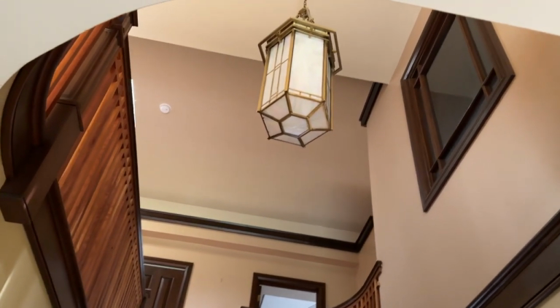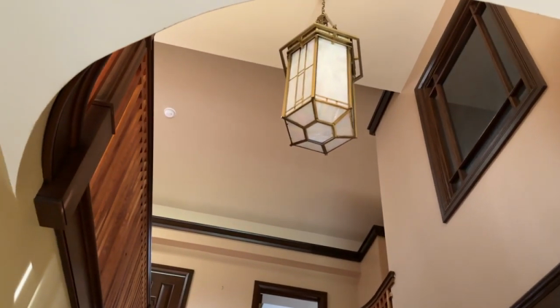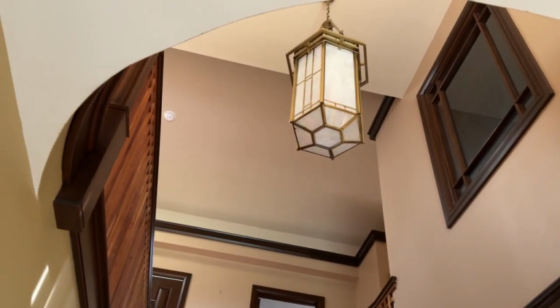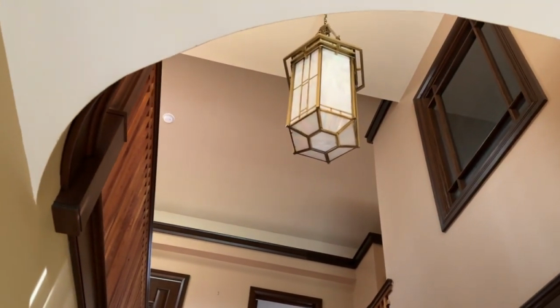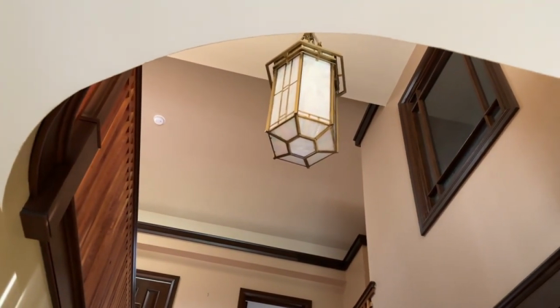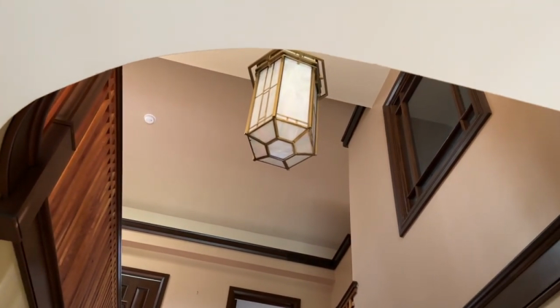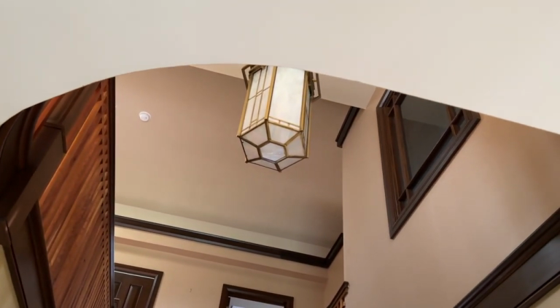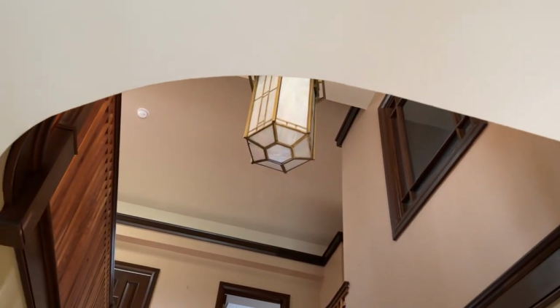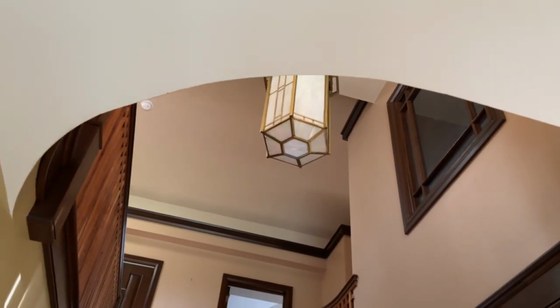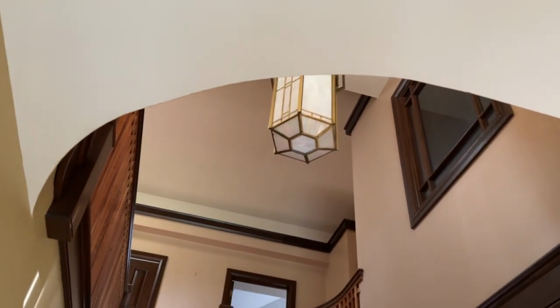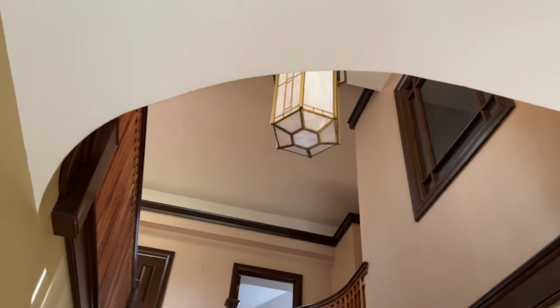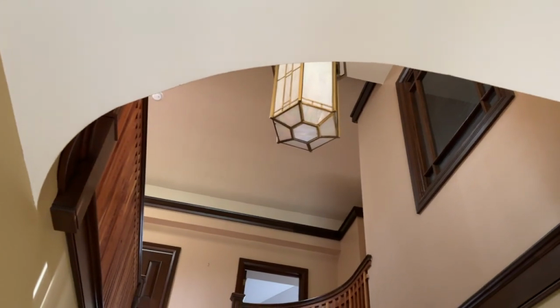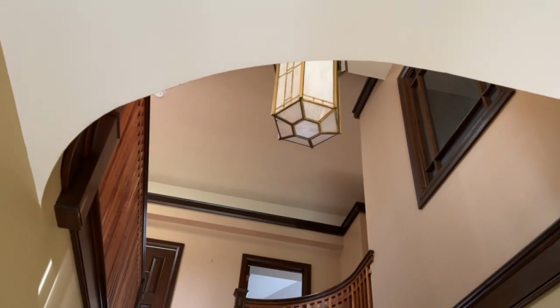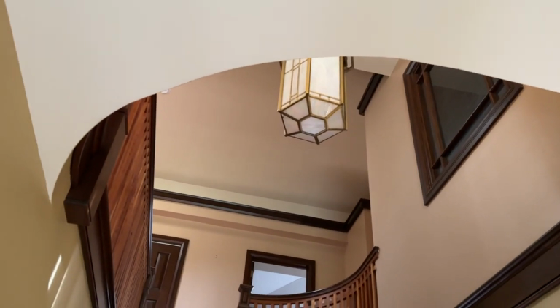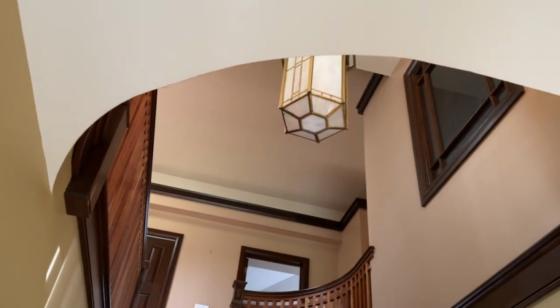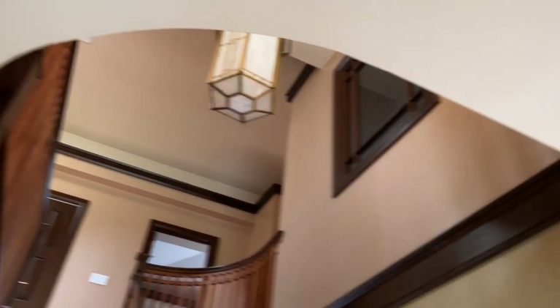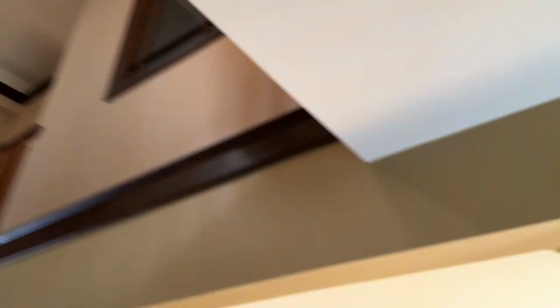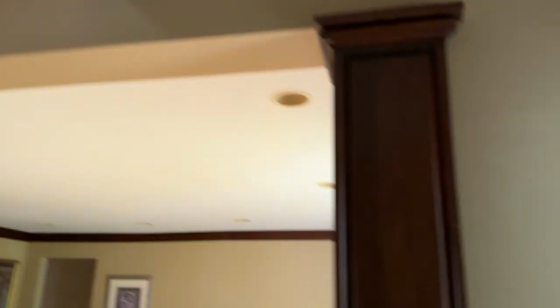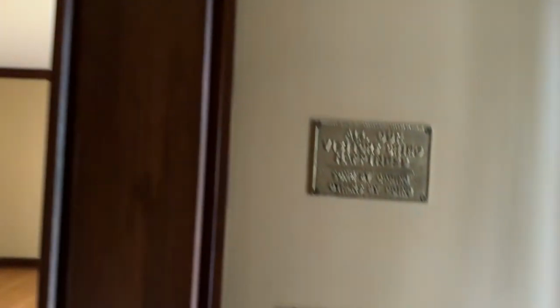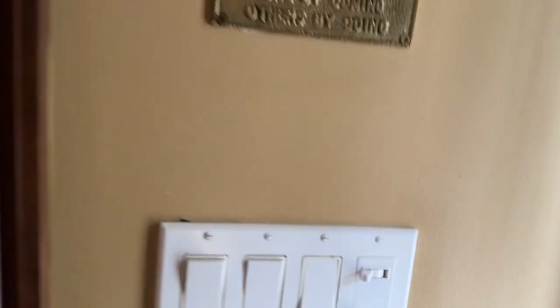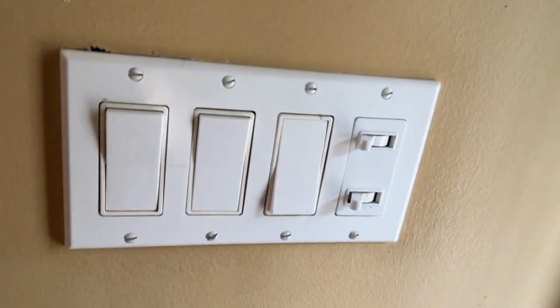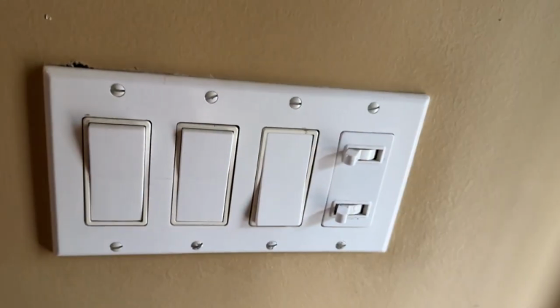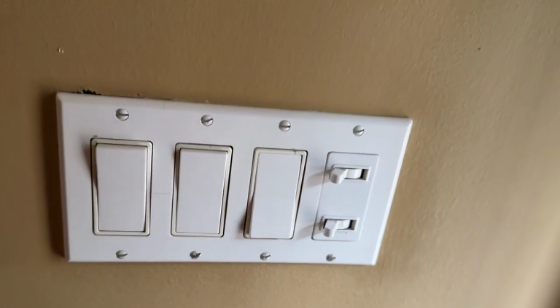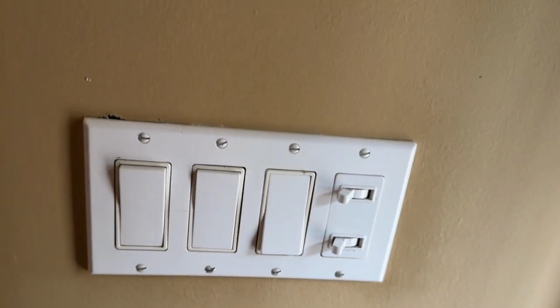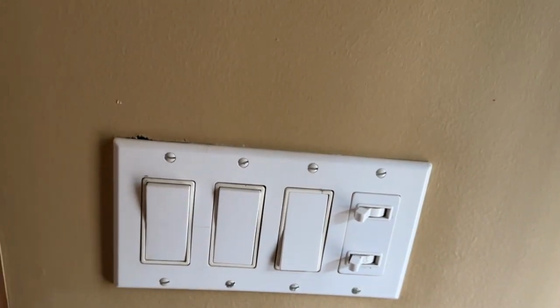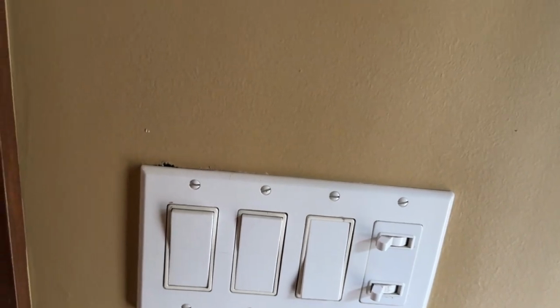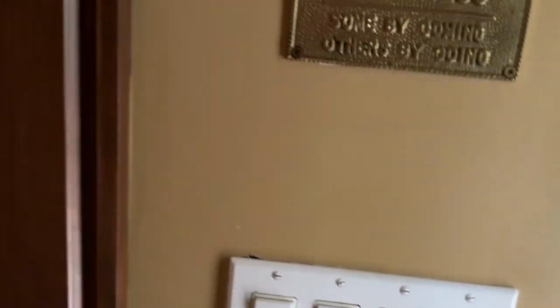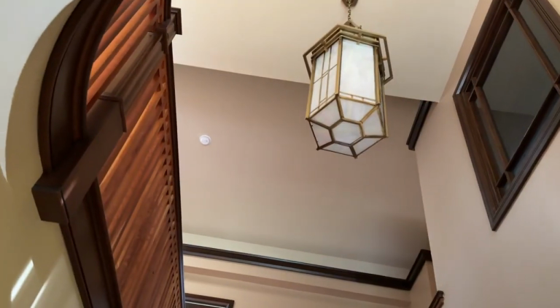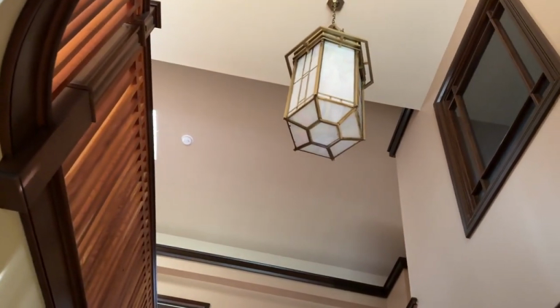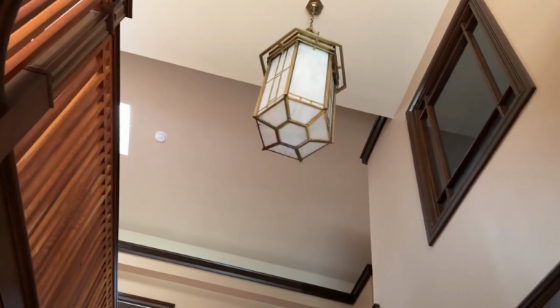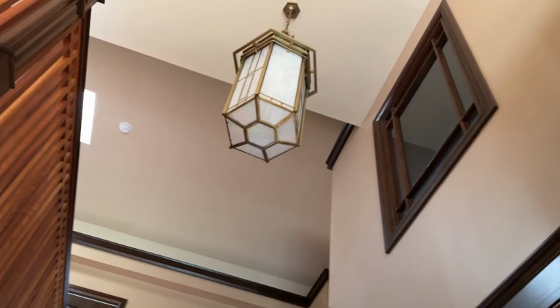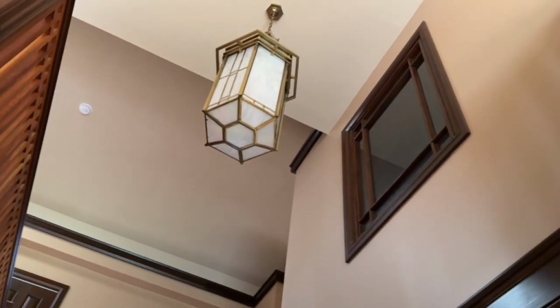Well hello everybody. This here is the switches at my grandparents' house. There's a lot of cool things I want to show you guys here.